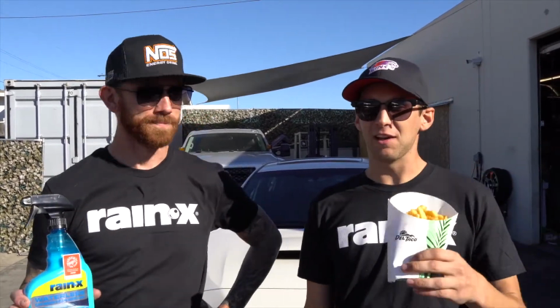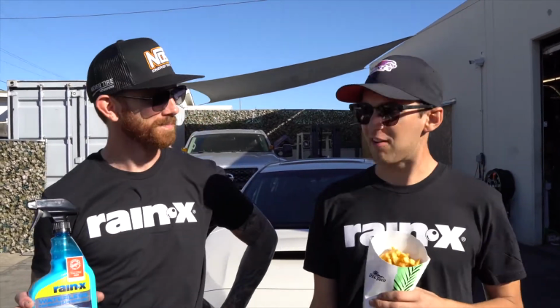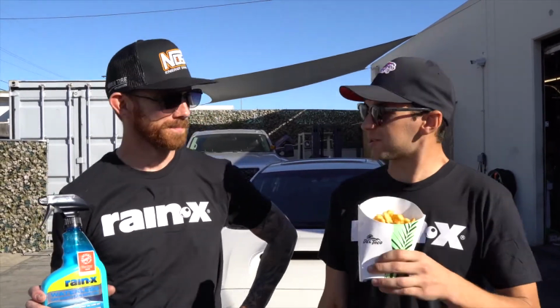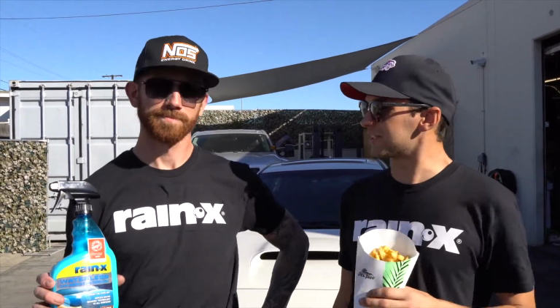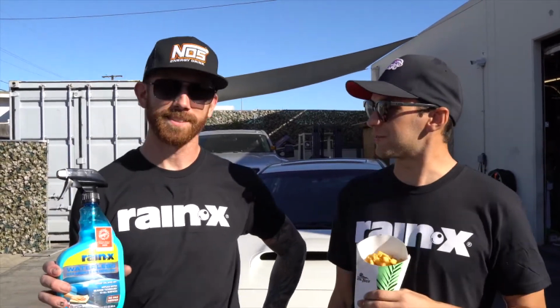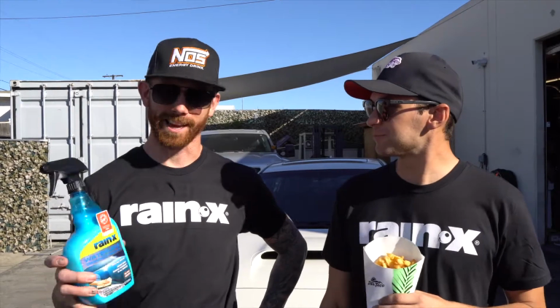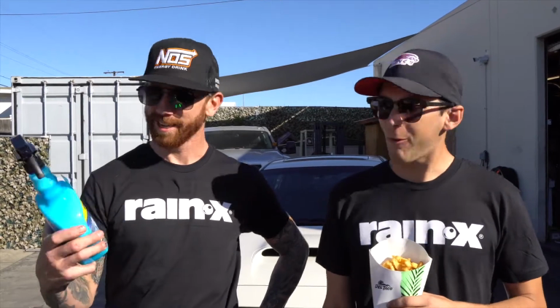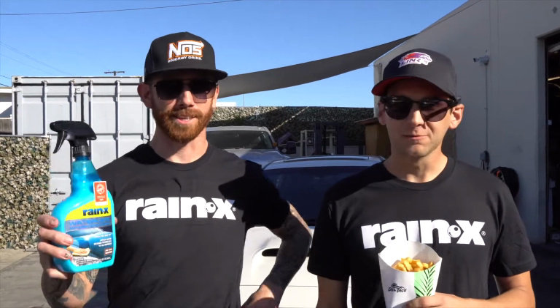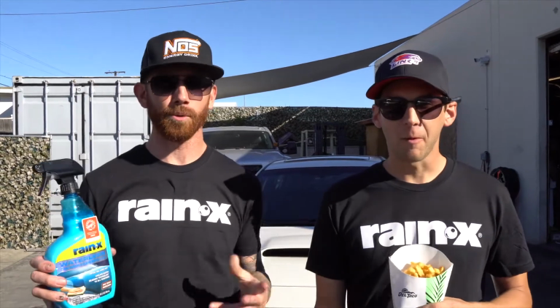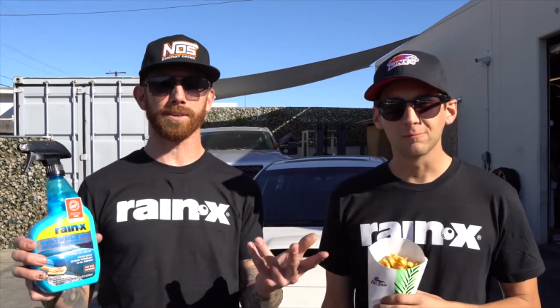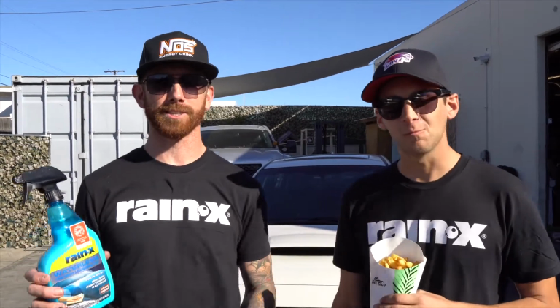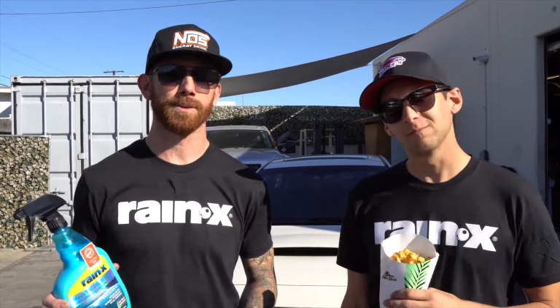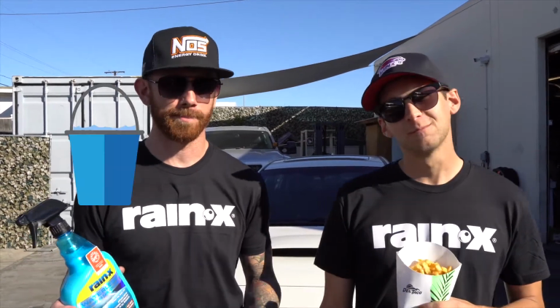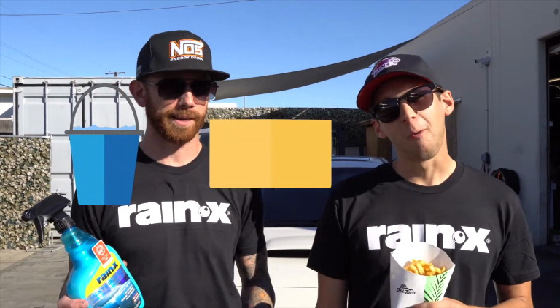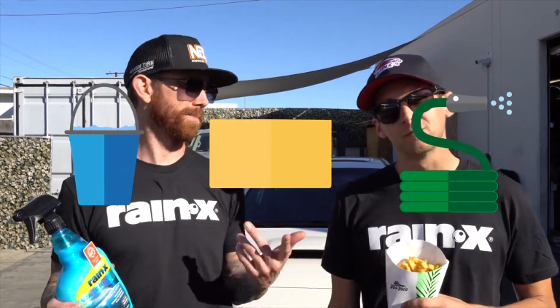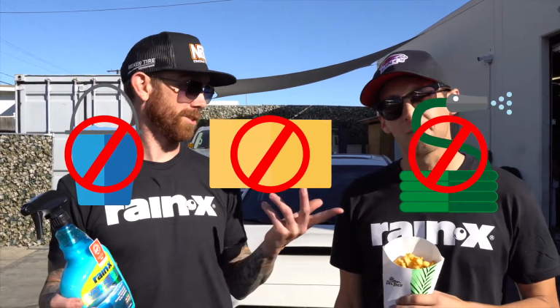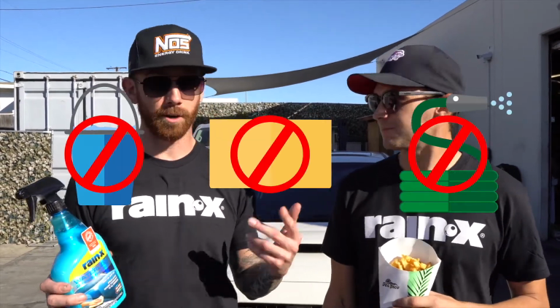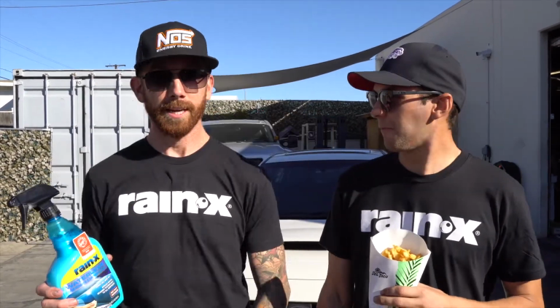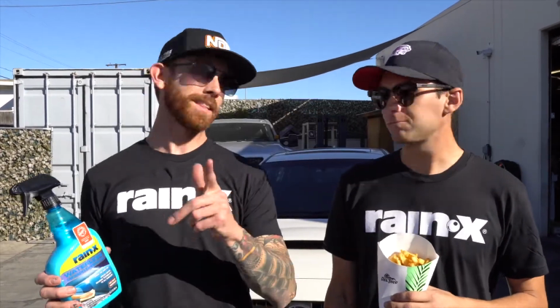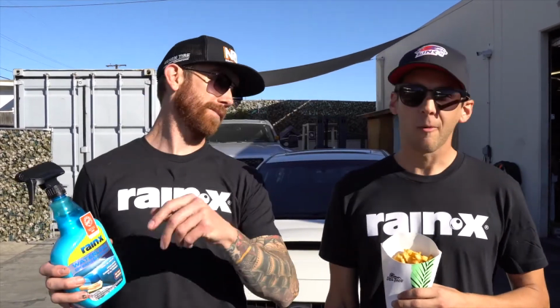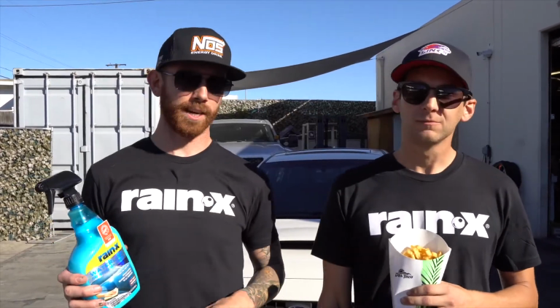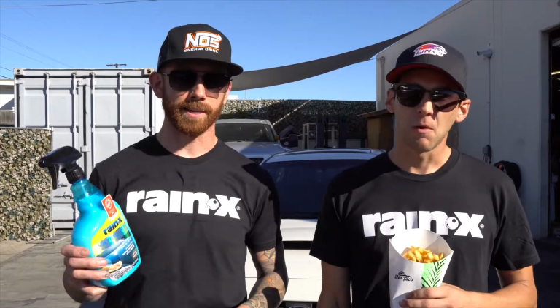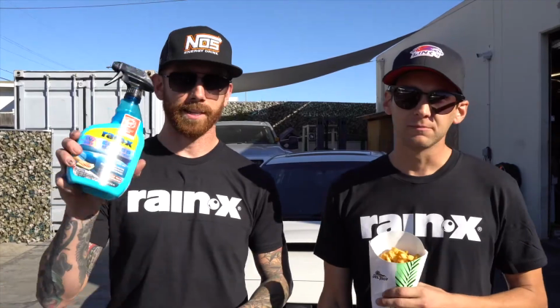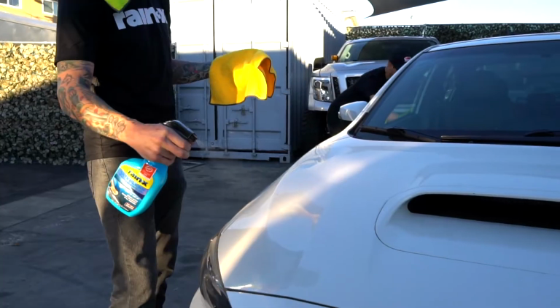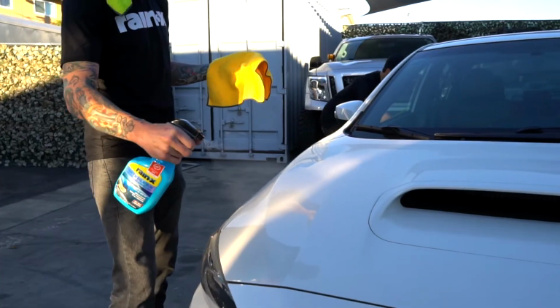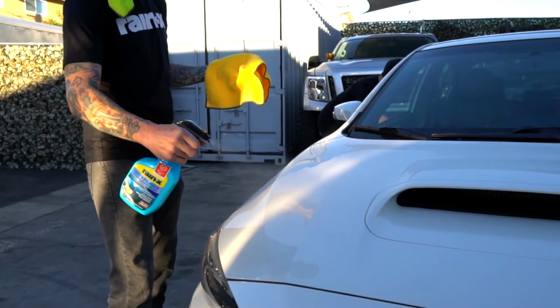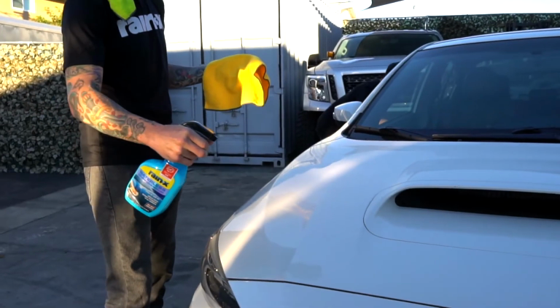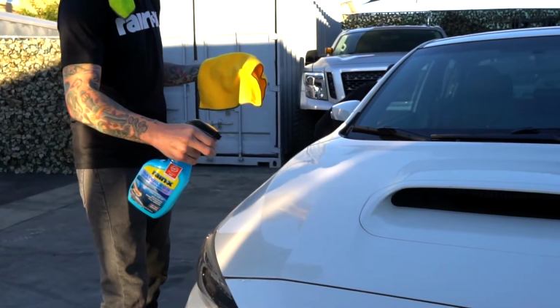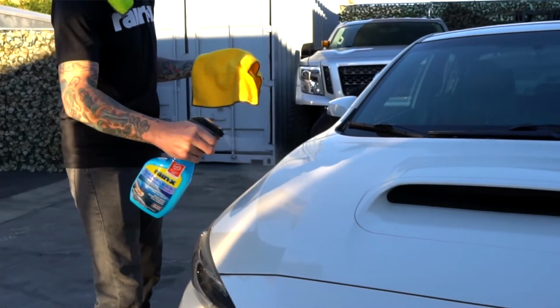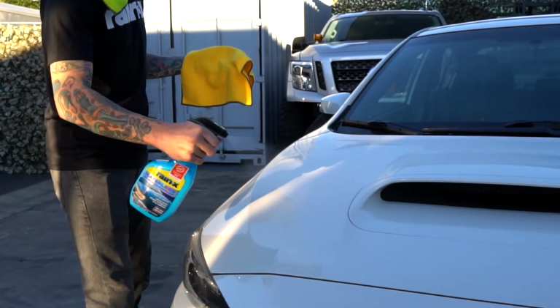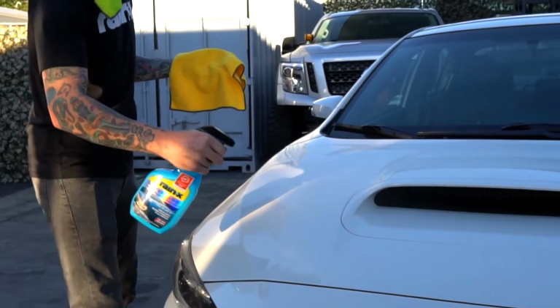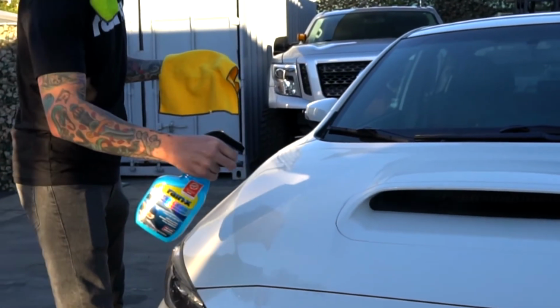I love this stuff, but it's a close second to the fries. No water needed, so put away that bucket, the sponge, the hose, and the towel for drying — because this is just a spray-on, wipe-off wash that will make your car shine.